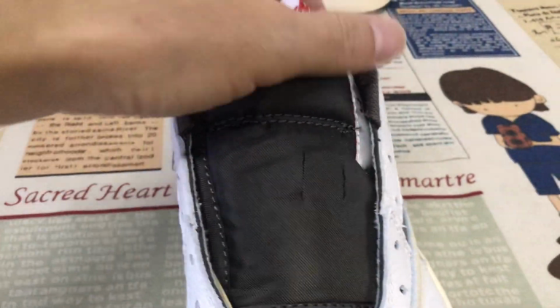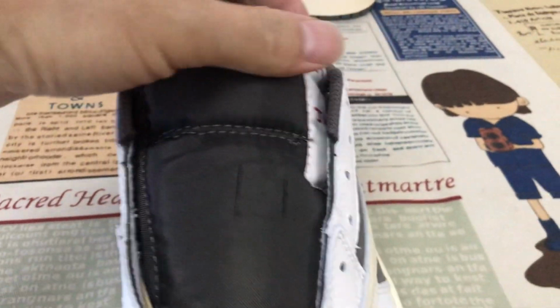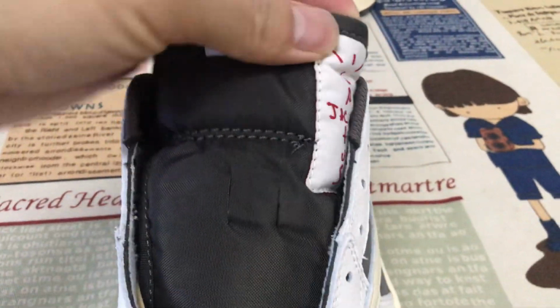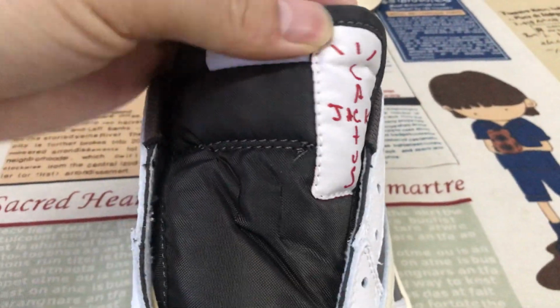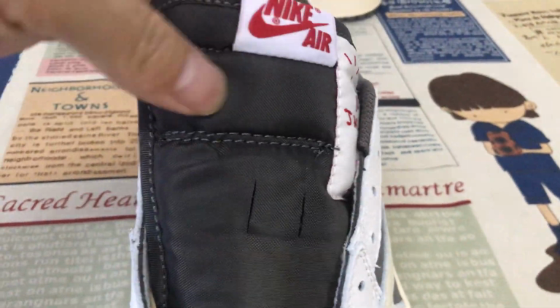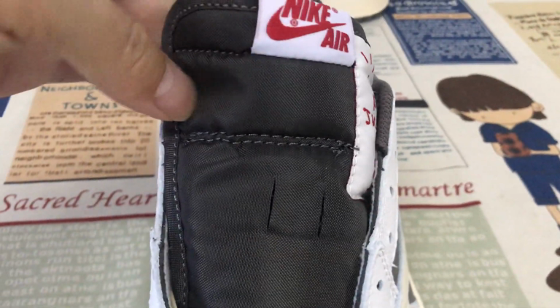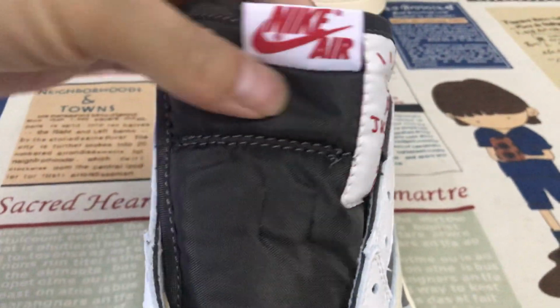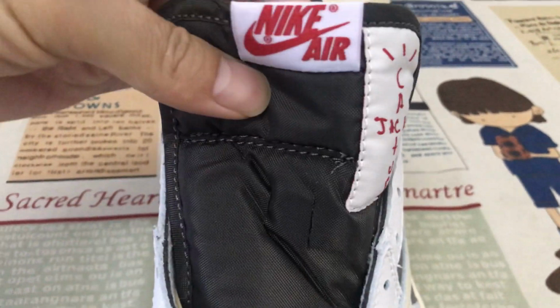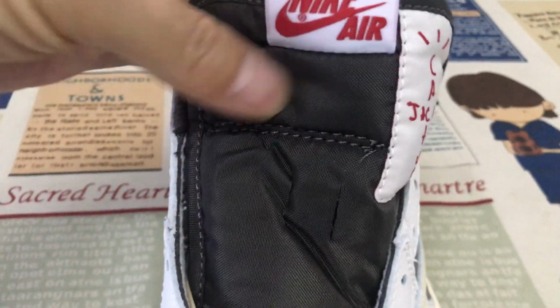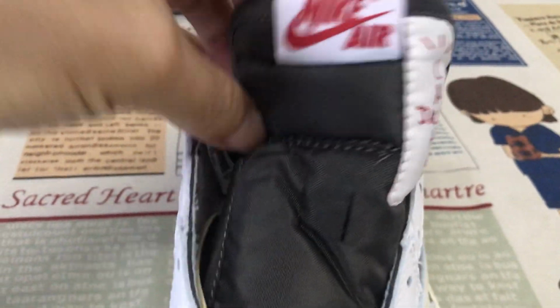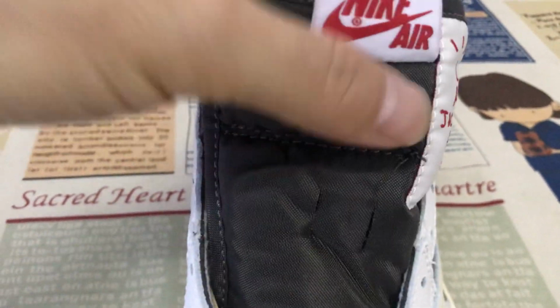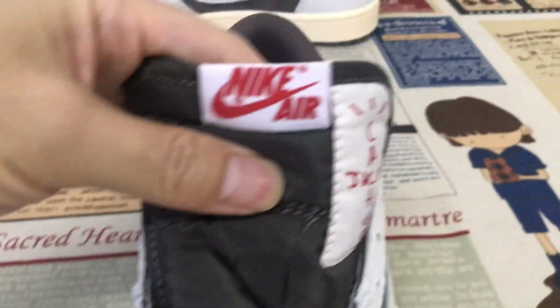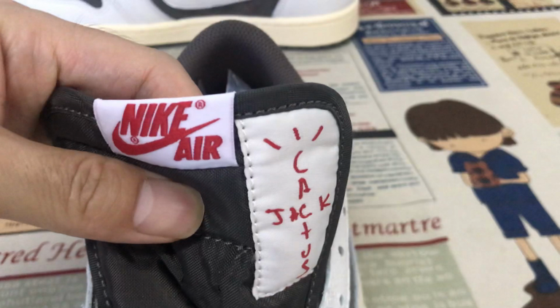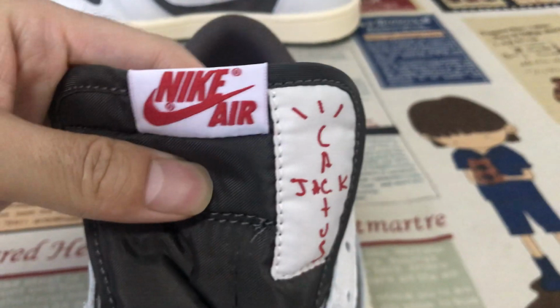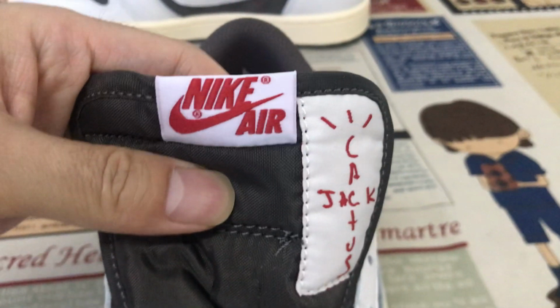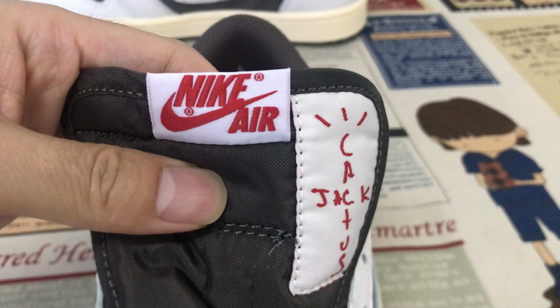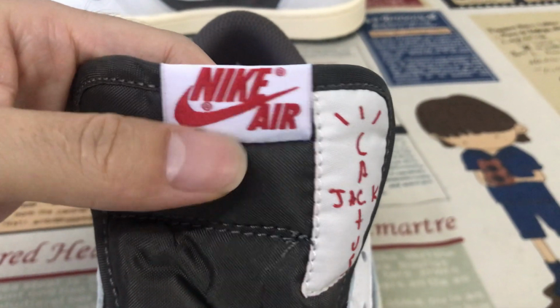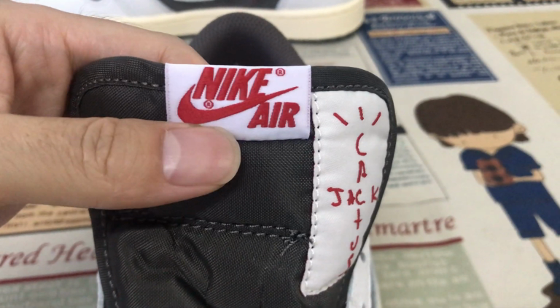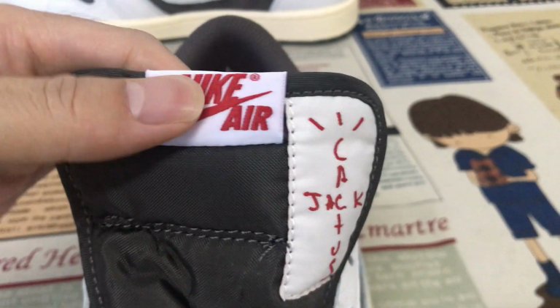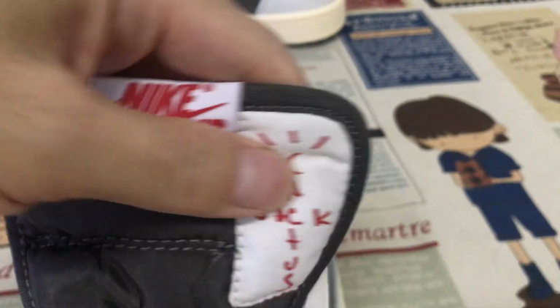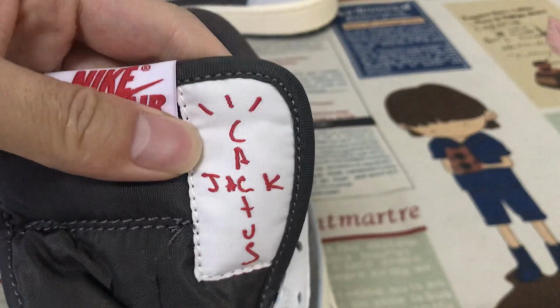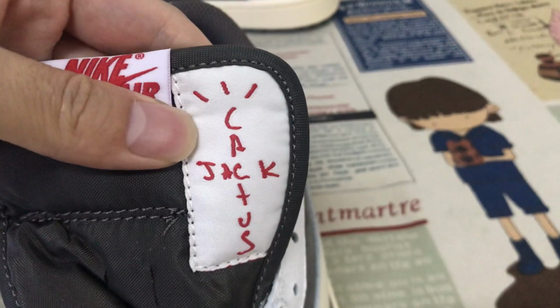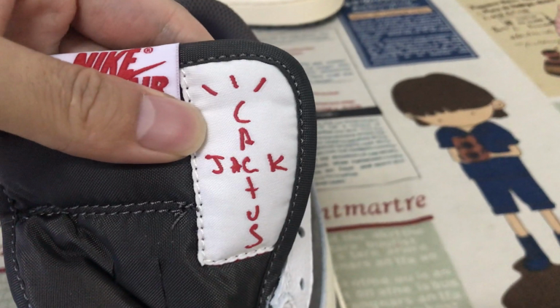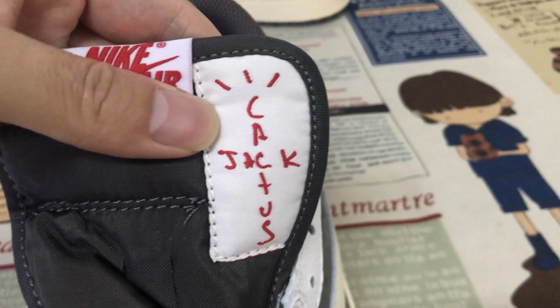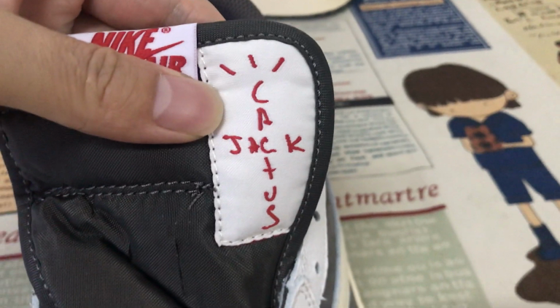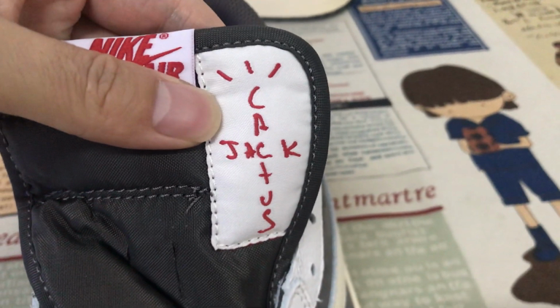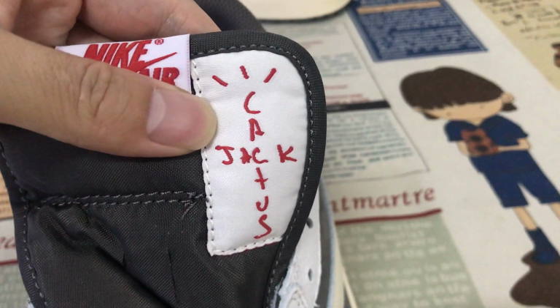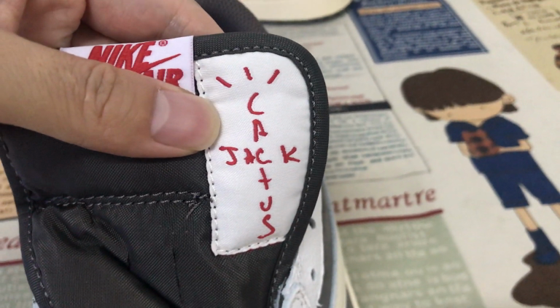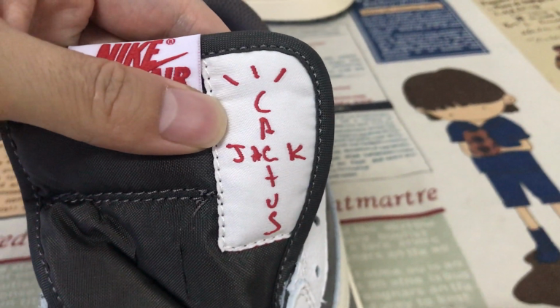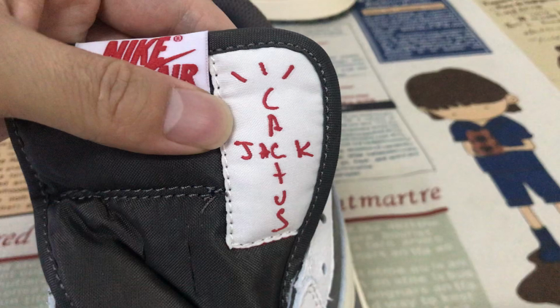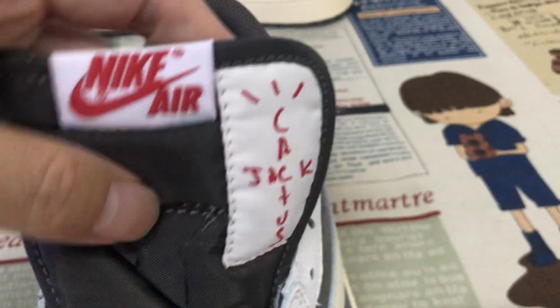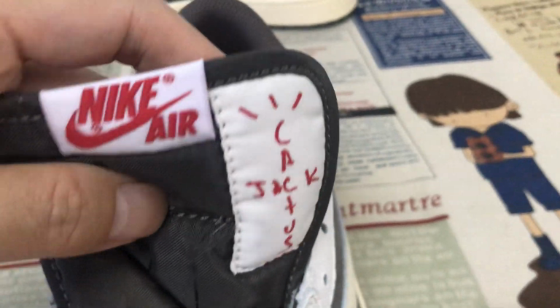Okay, here's the tongue — a brown color tongue with the tongue label. It comes with the catcher tongue label.